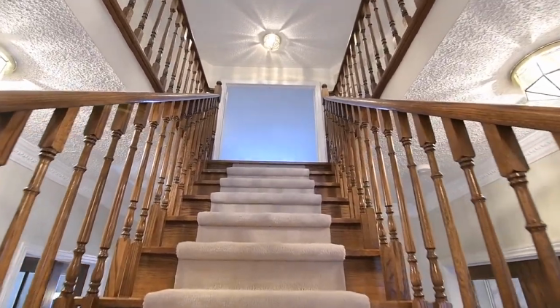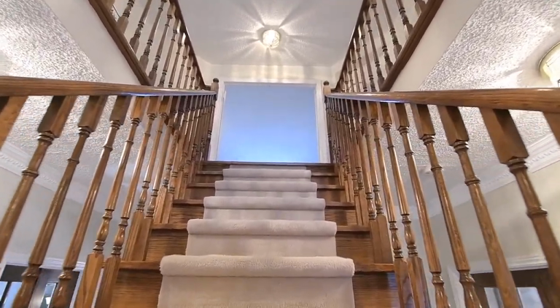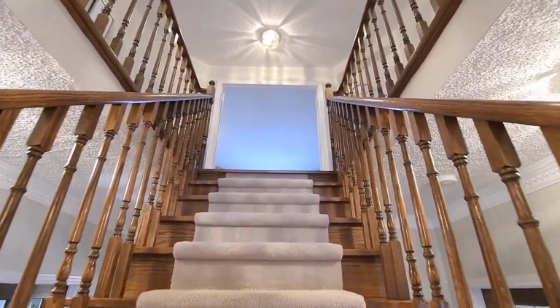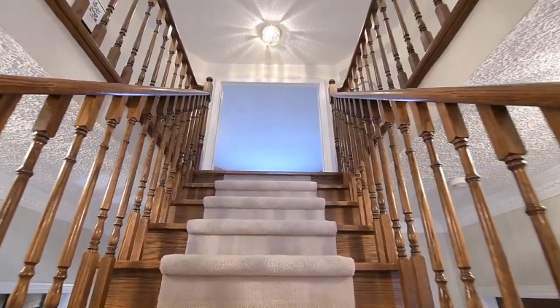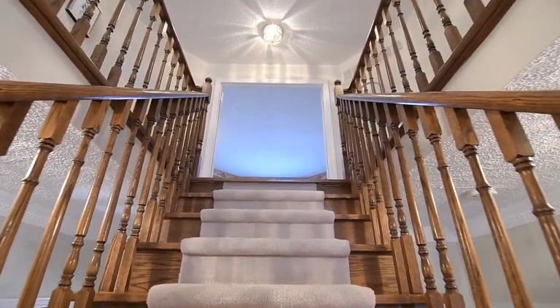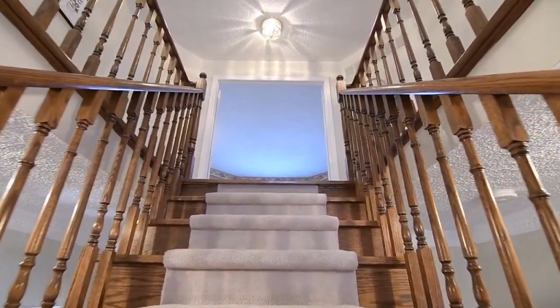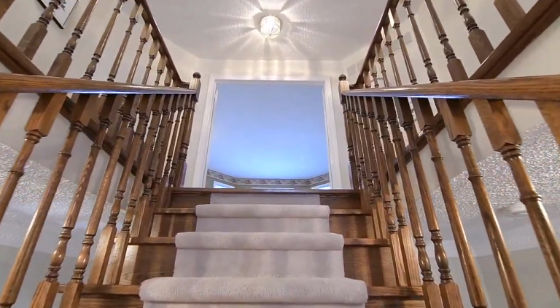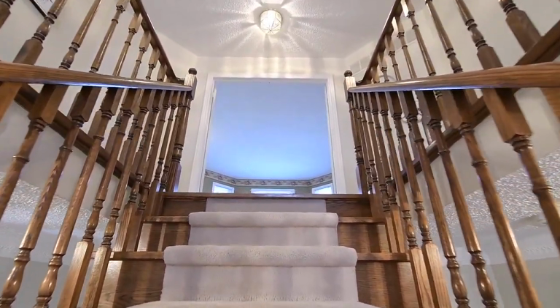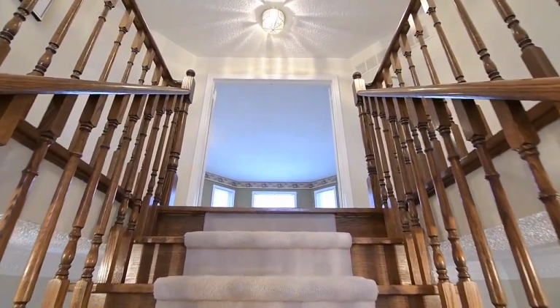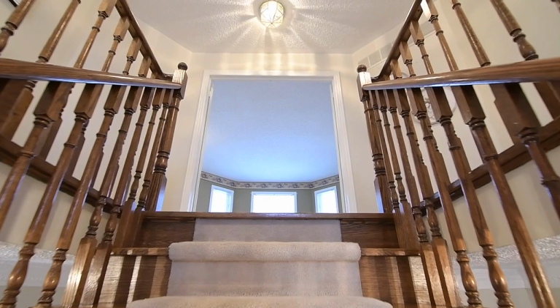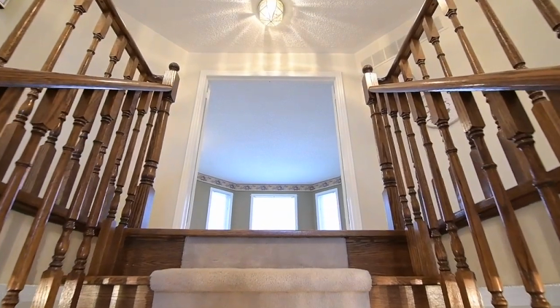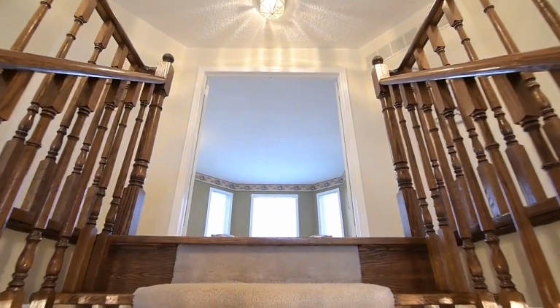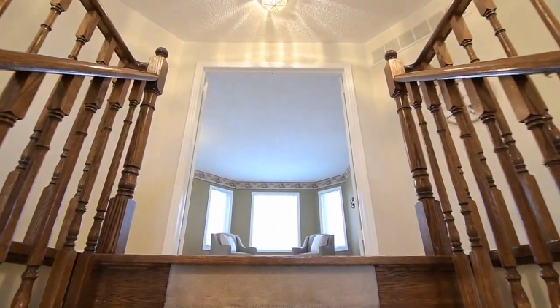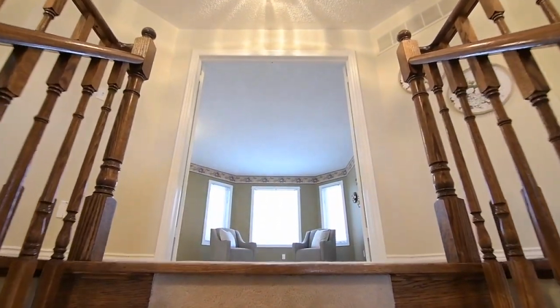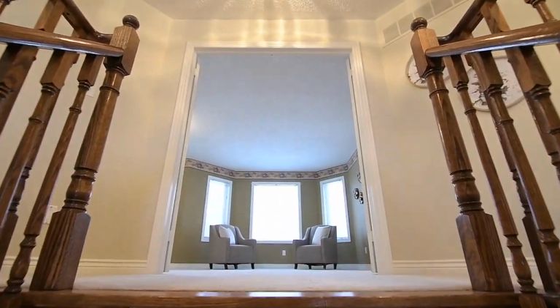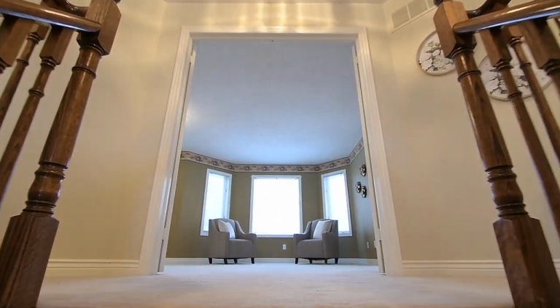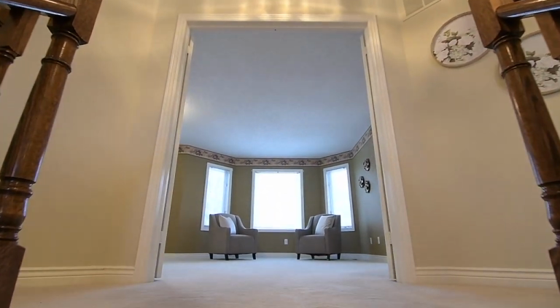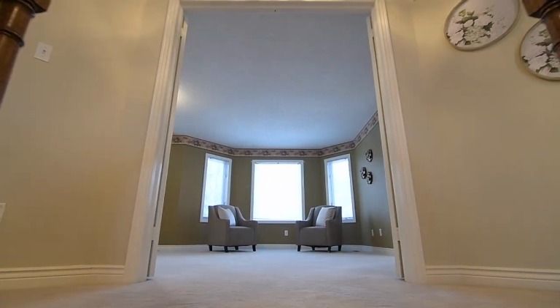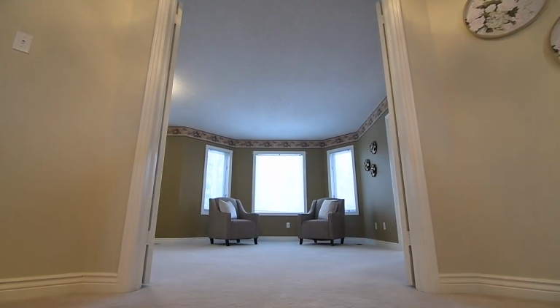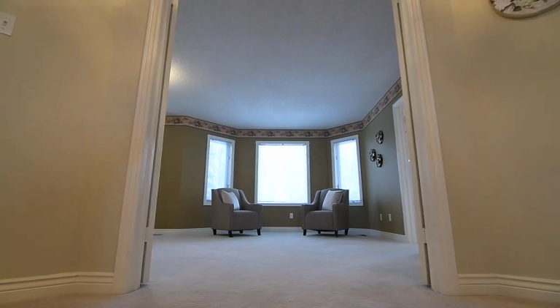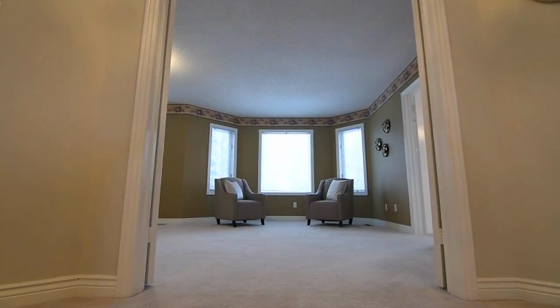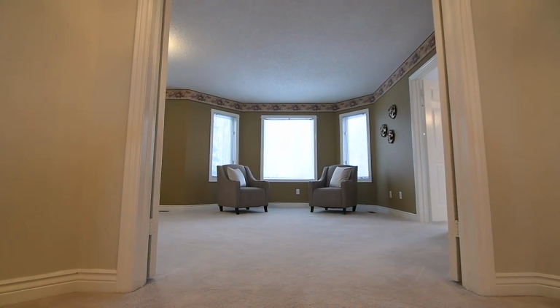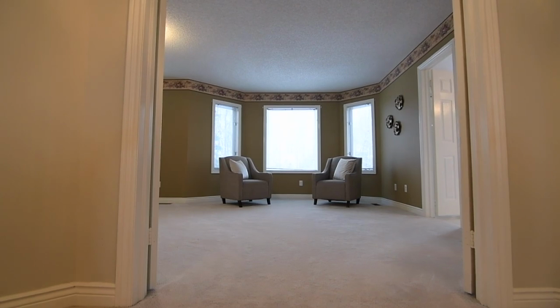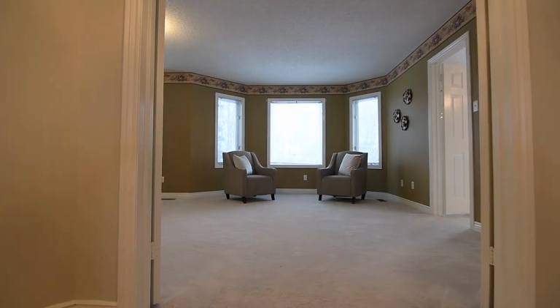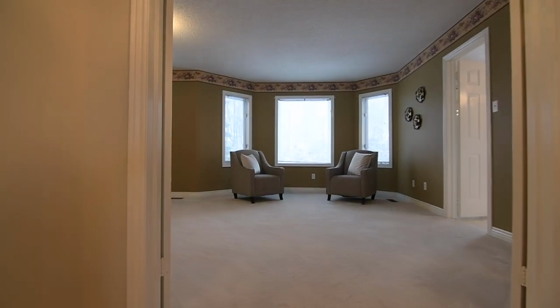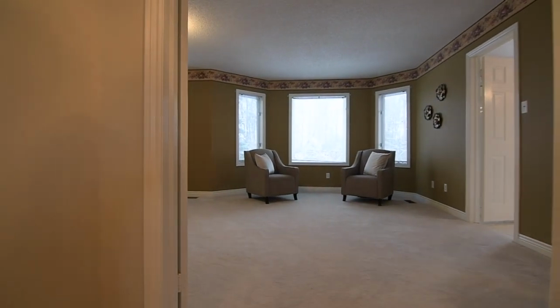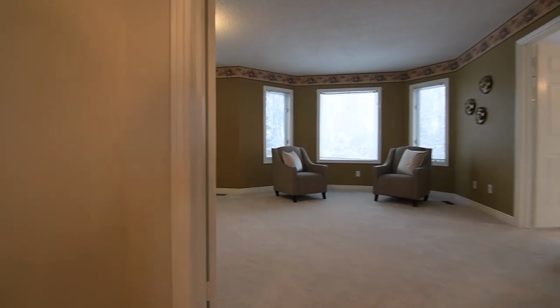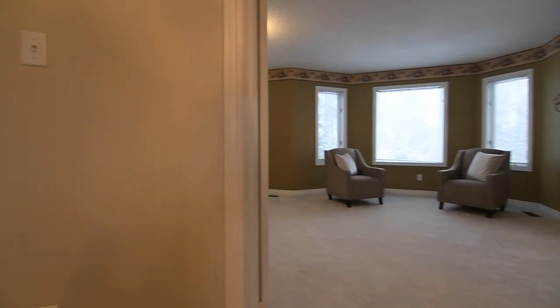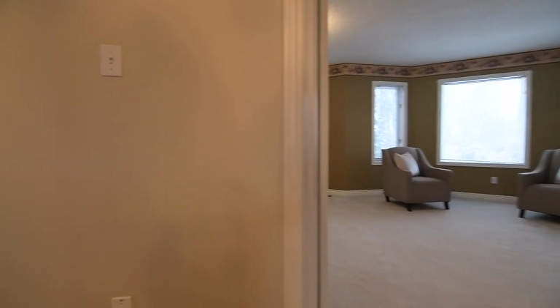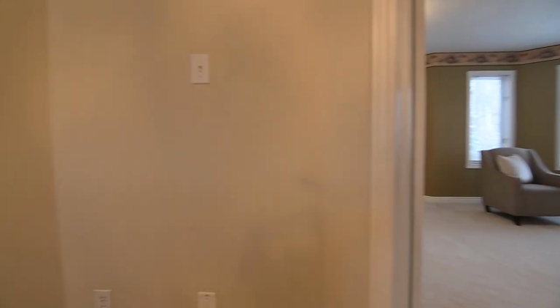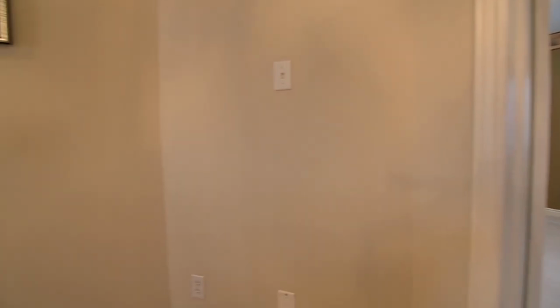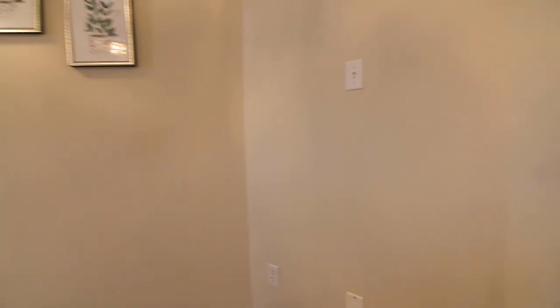Designed with growing families in mind, the upper level is also incredibly spacious, showcasing a centre hall layout with plush broadloom throughout, four bedrooms, three washrooms, and a second family room.